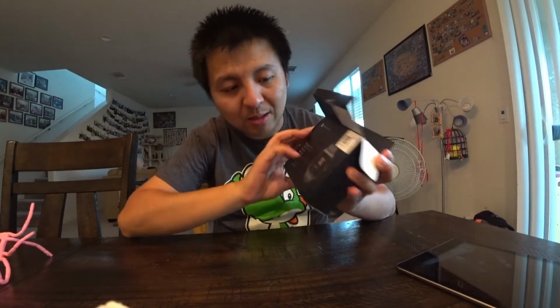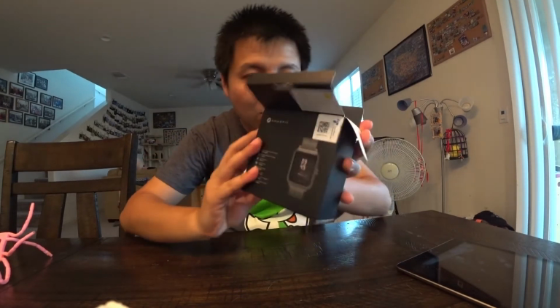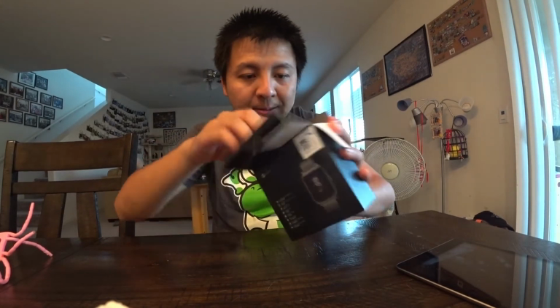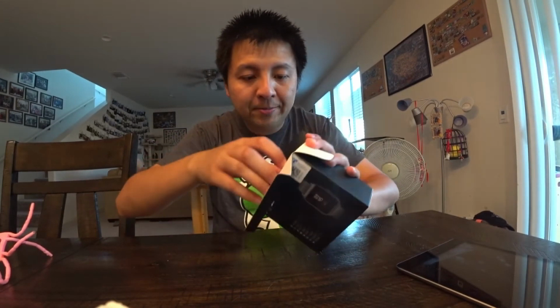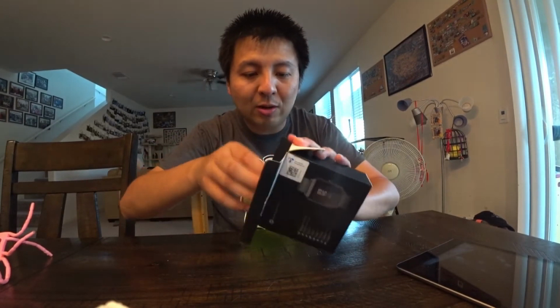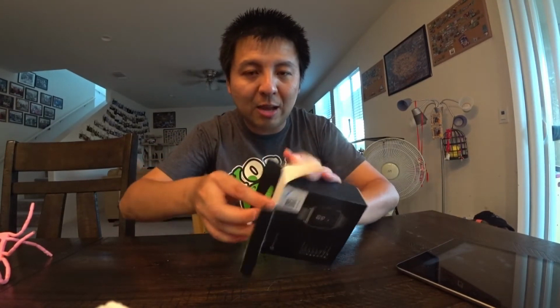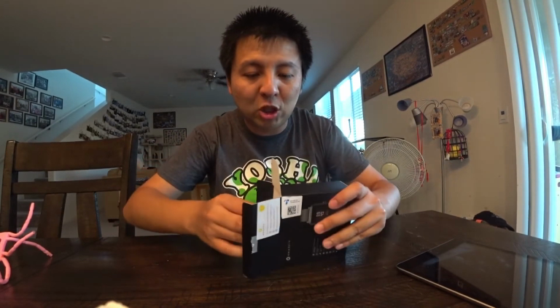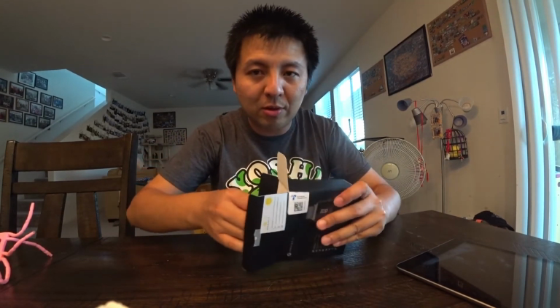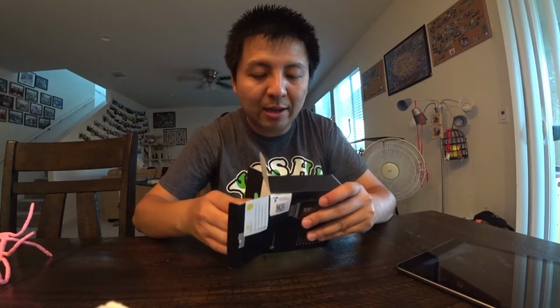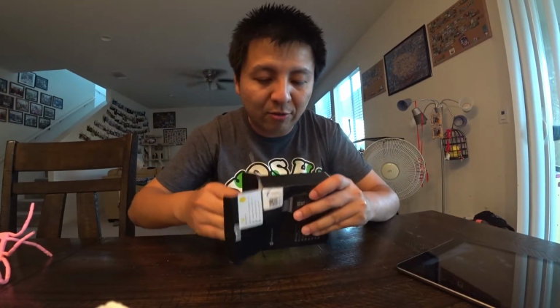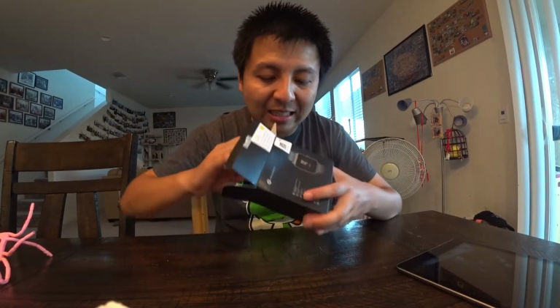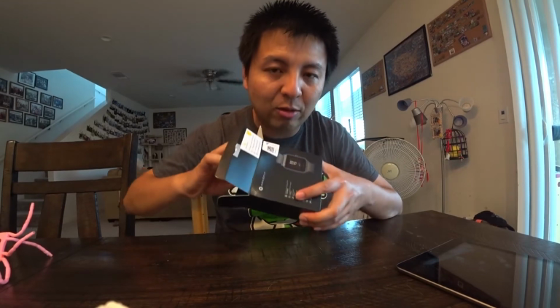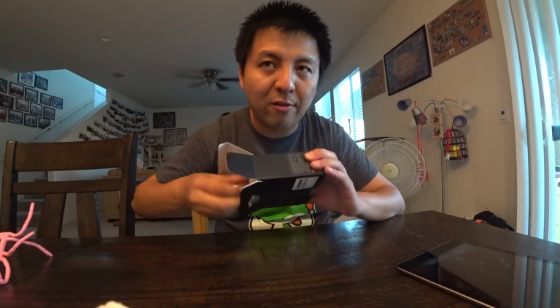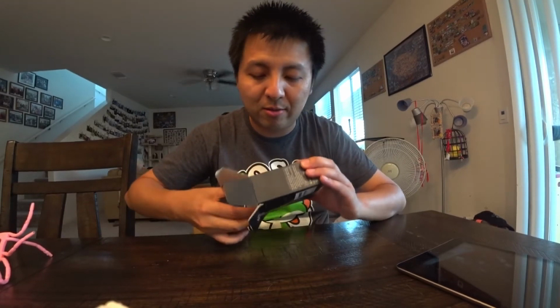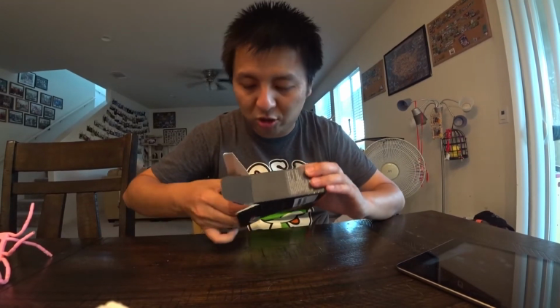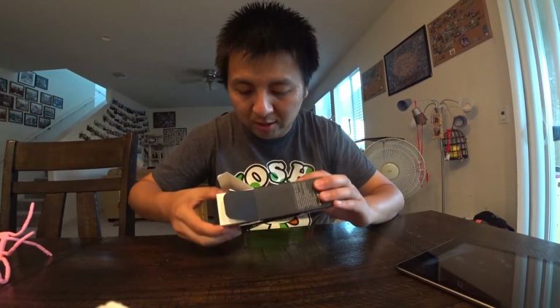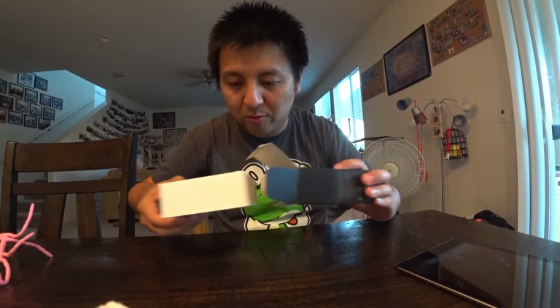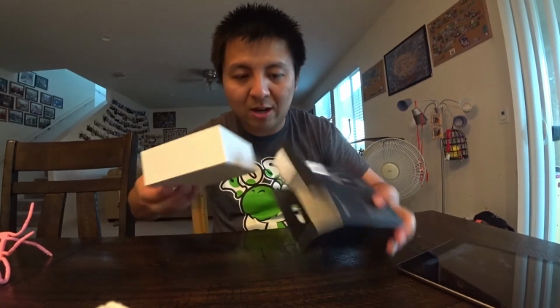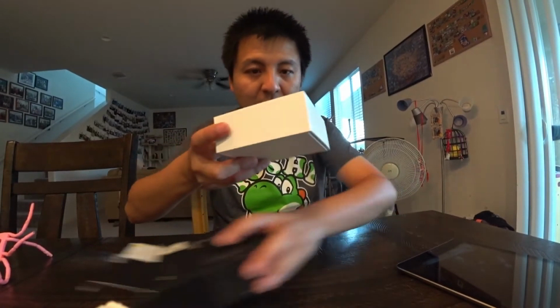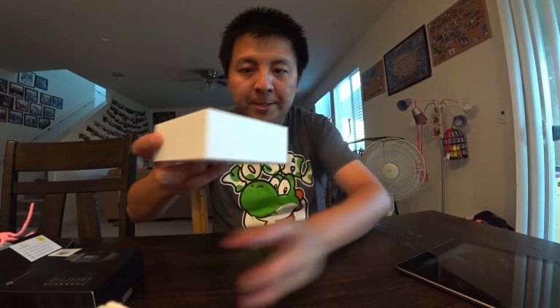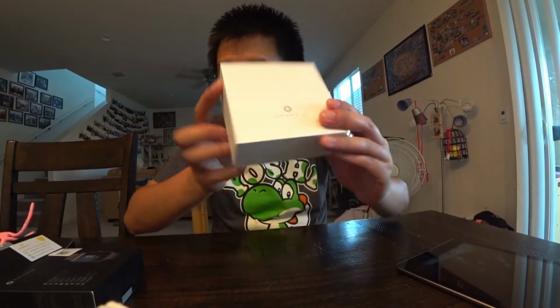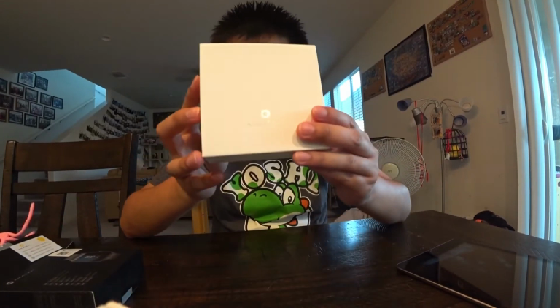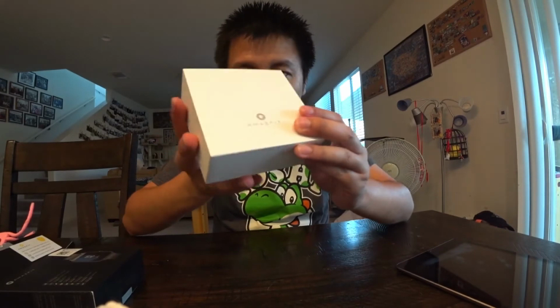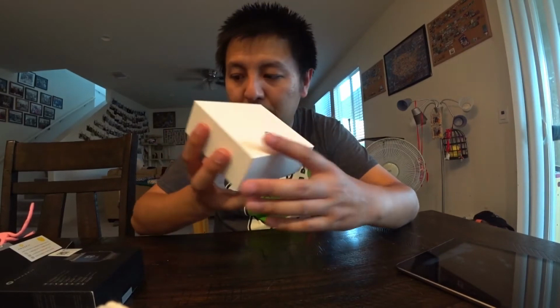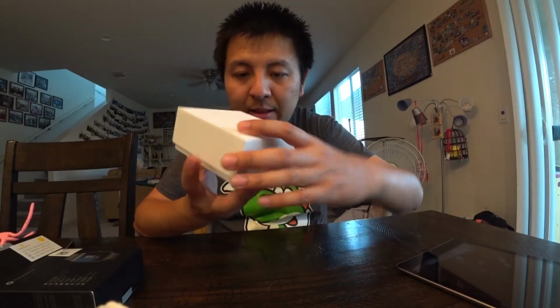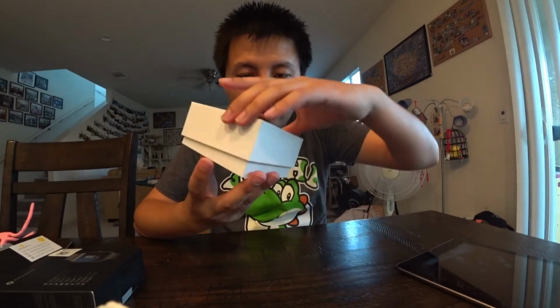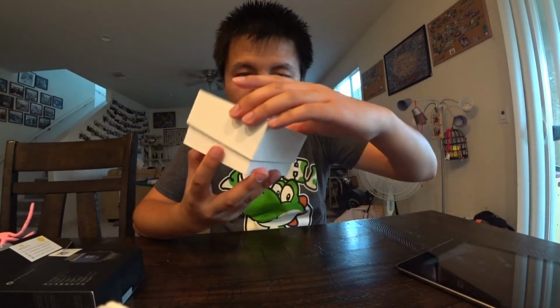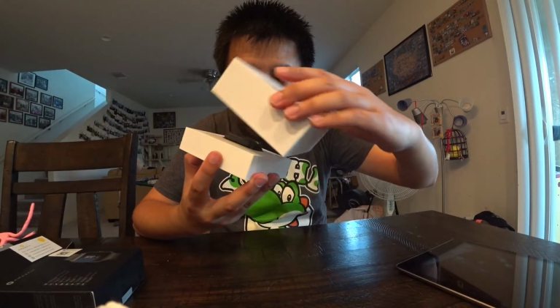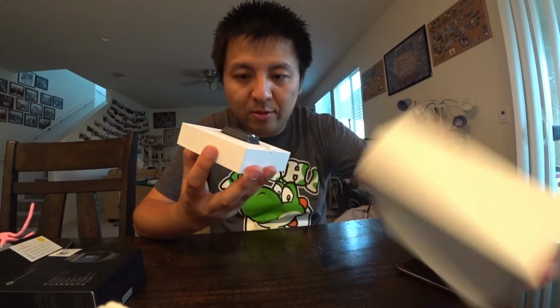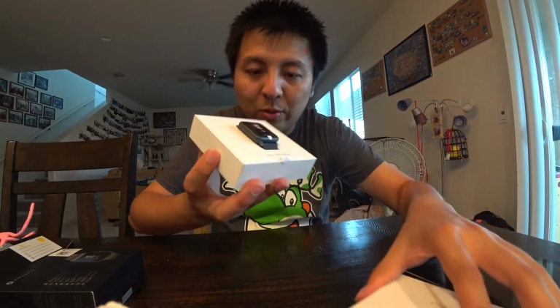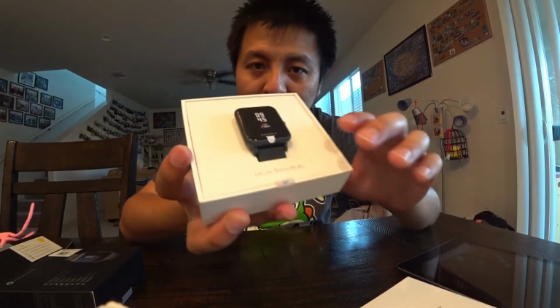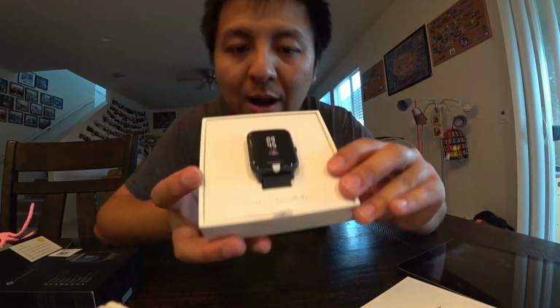Here's the box — there are different color options. I got the black one, that's the only one that ships the fastest; the other colors you have to wait months for them to be in stock. There it is — Amazfit, the Chinese brand.